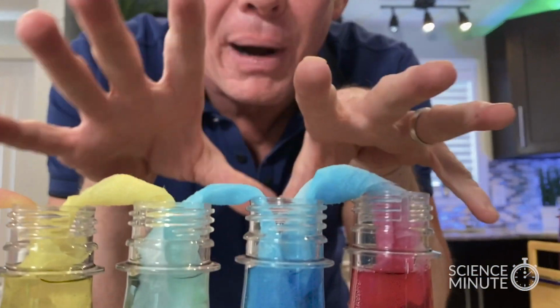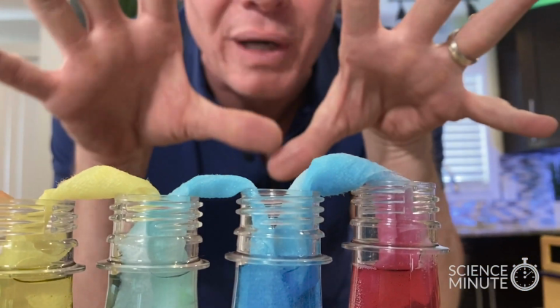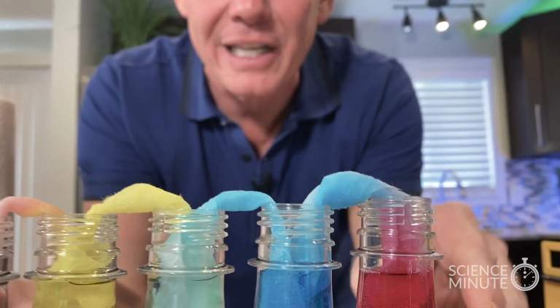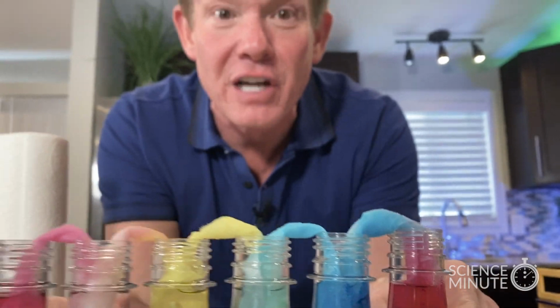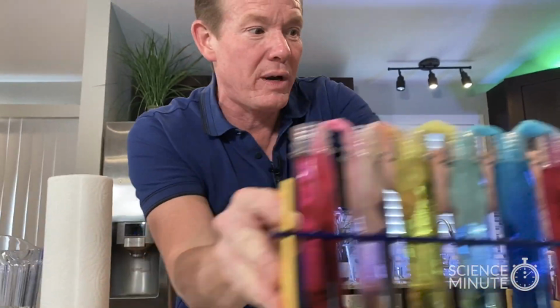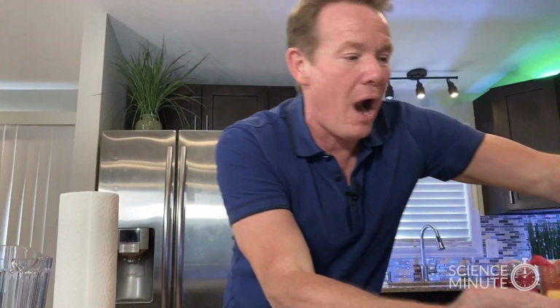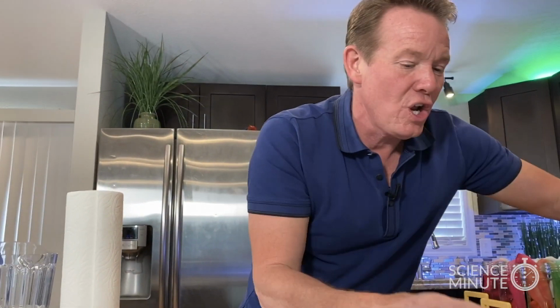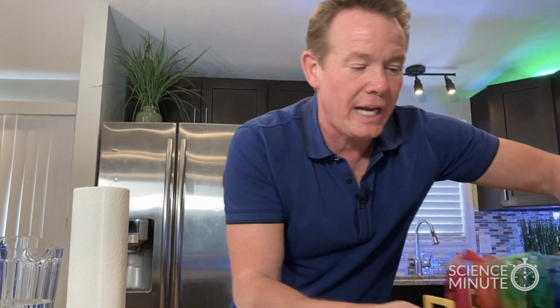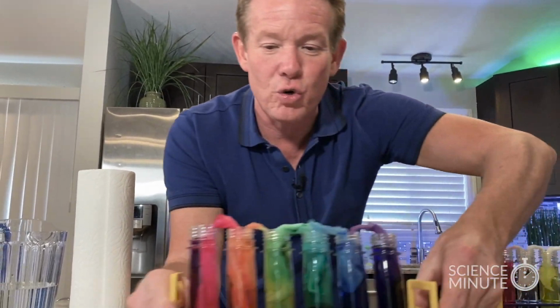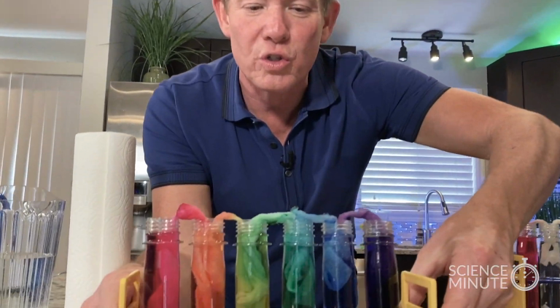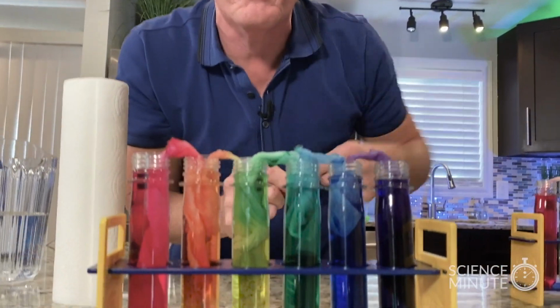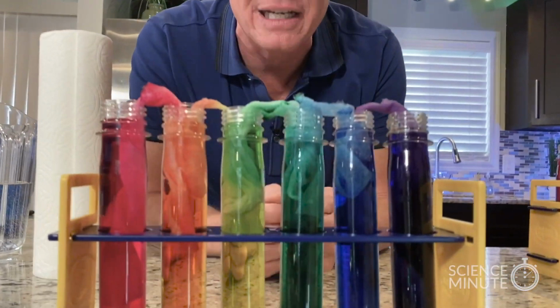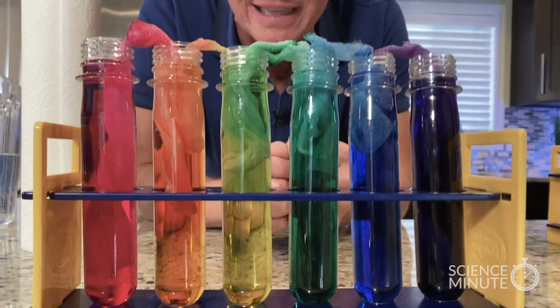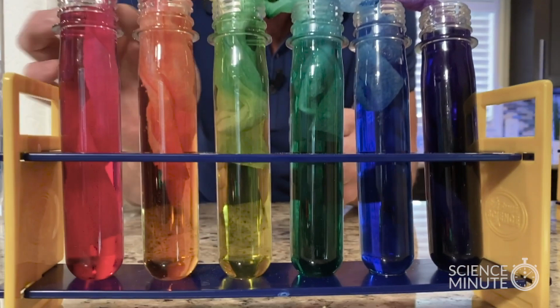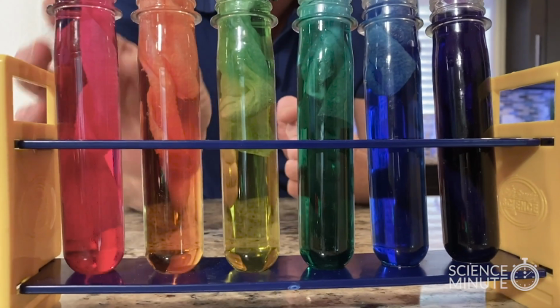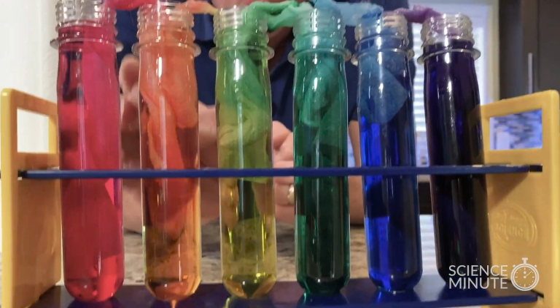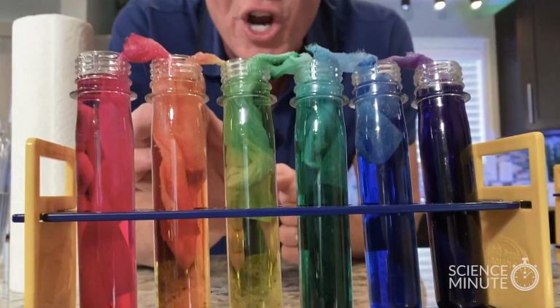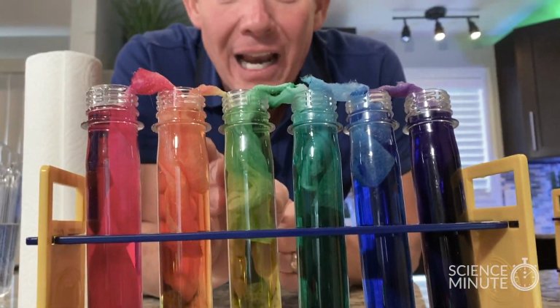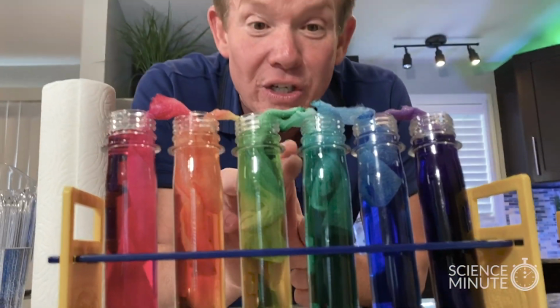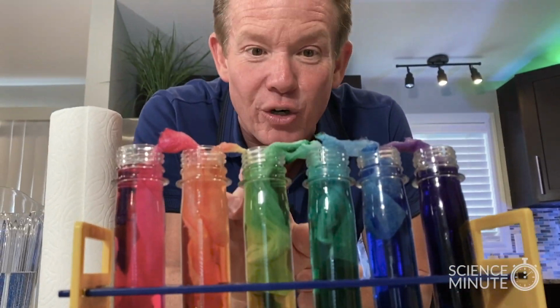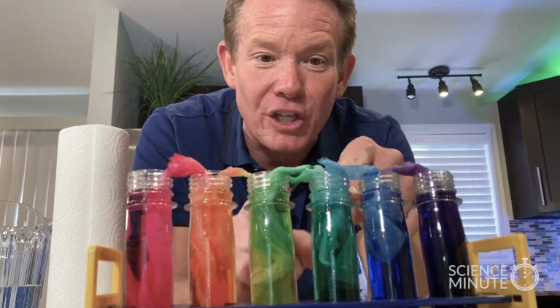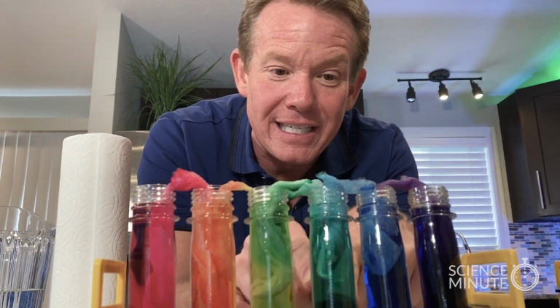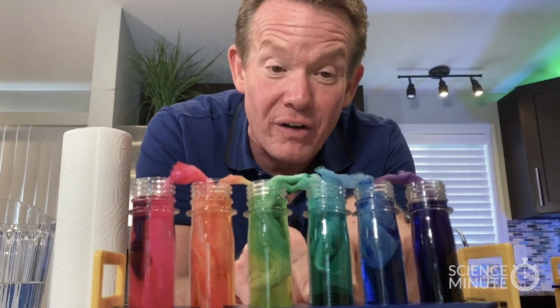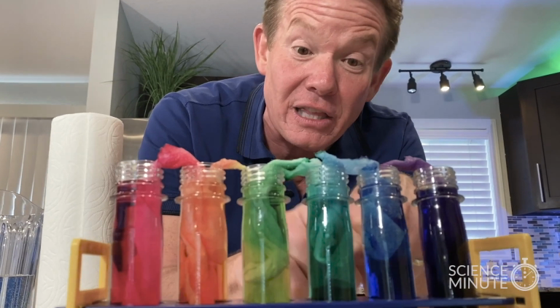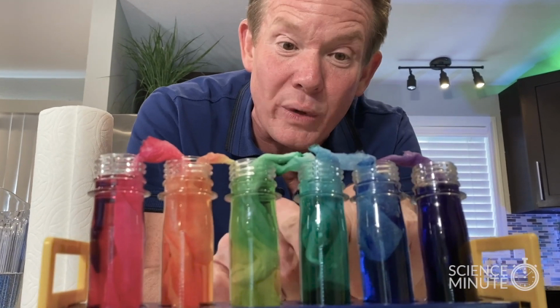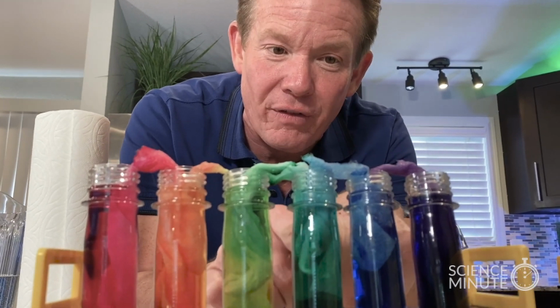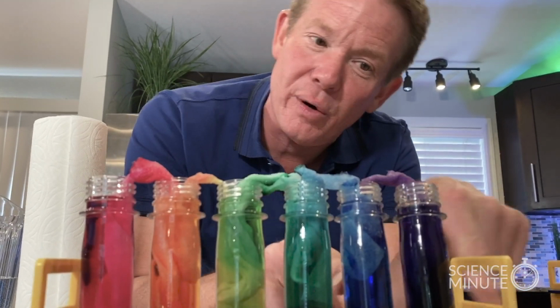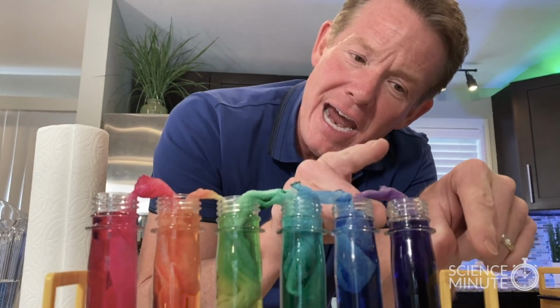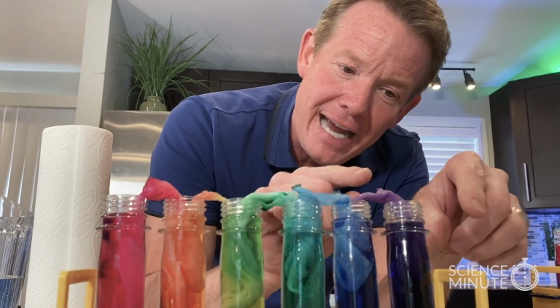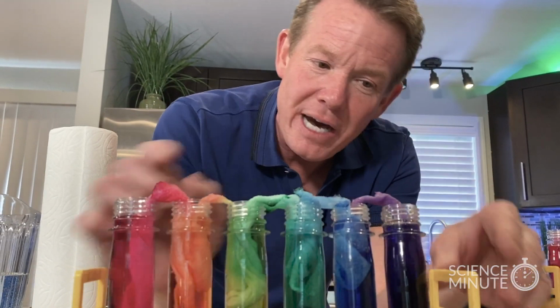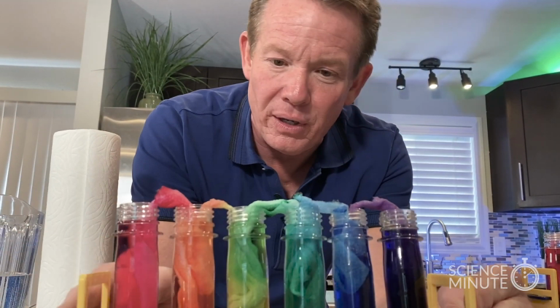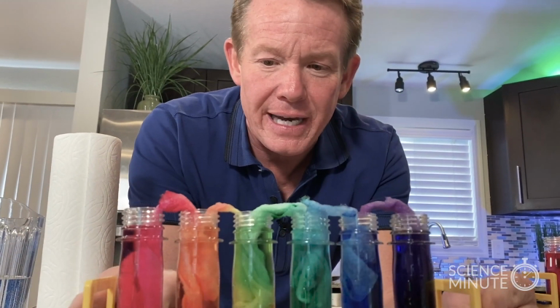But if you let it sit there enough time — 24 hours — look at the cool result we got. Red goes to orange, yellow starts into that green. Look at the green sitting over here on this side — the blue really hit over there in the green. And finally a great purple at the very end.